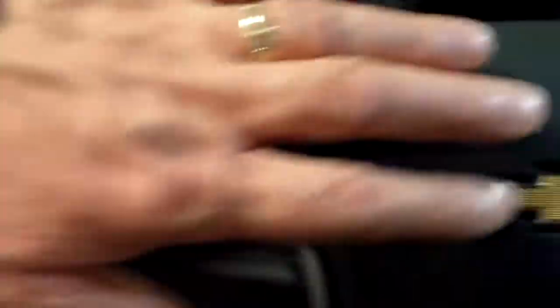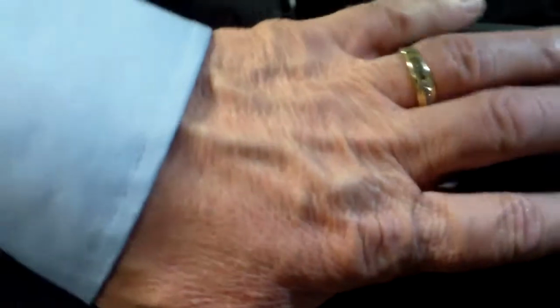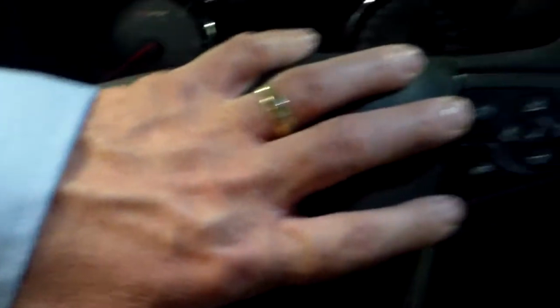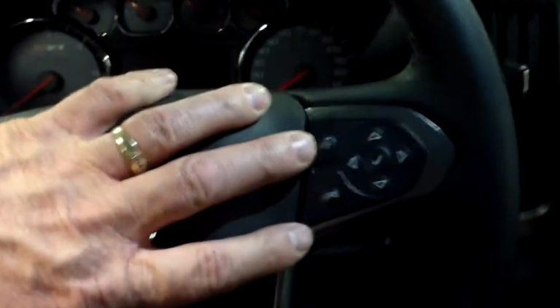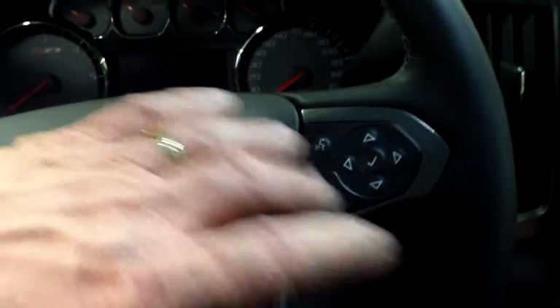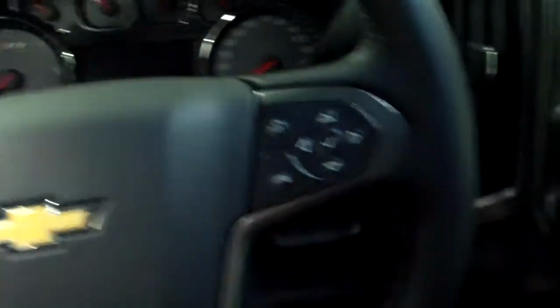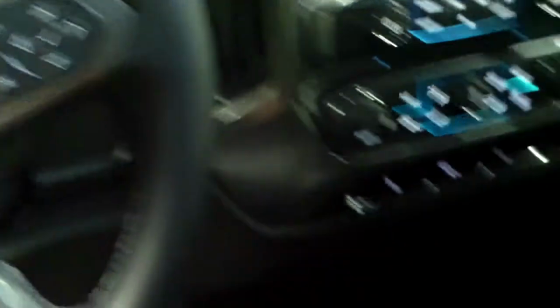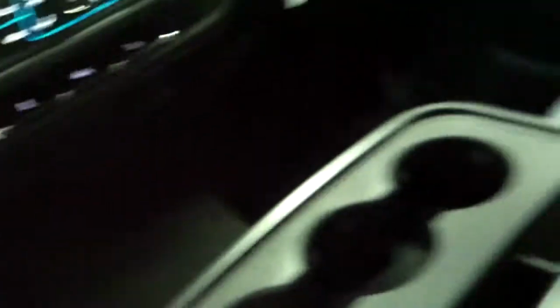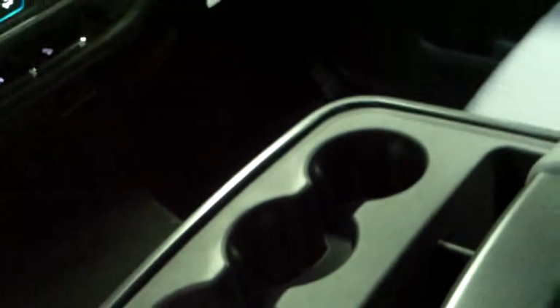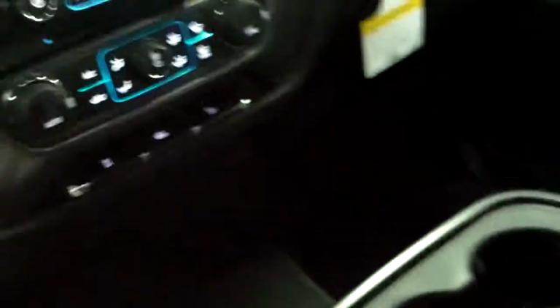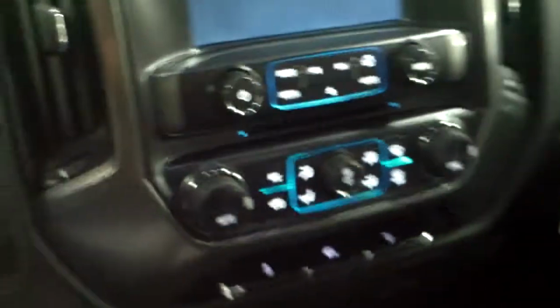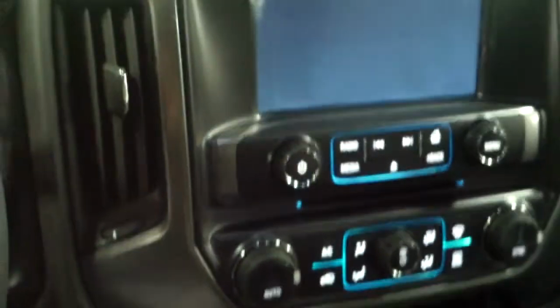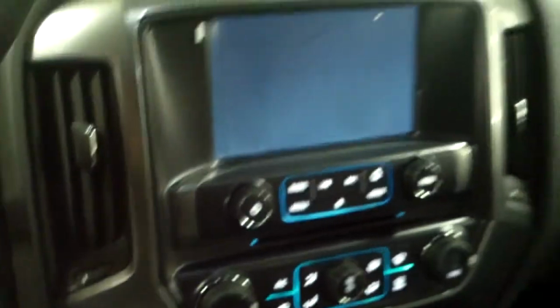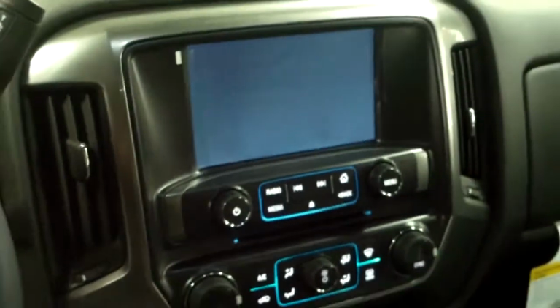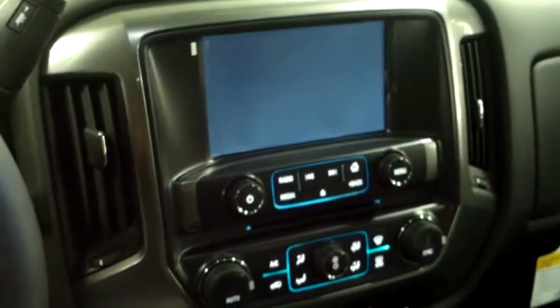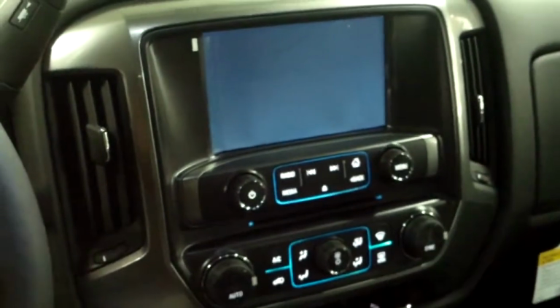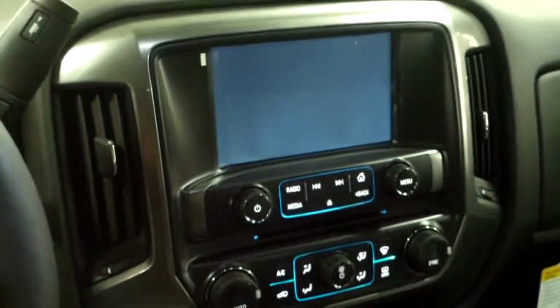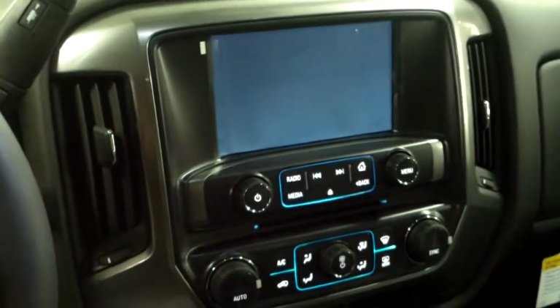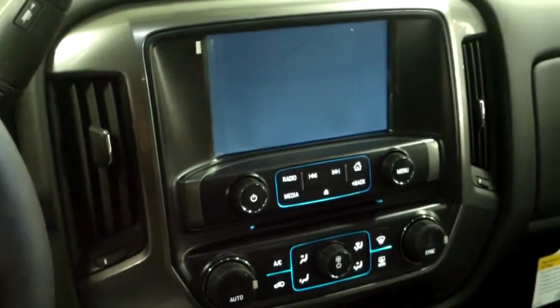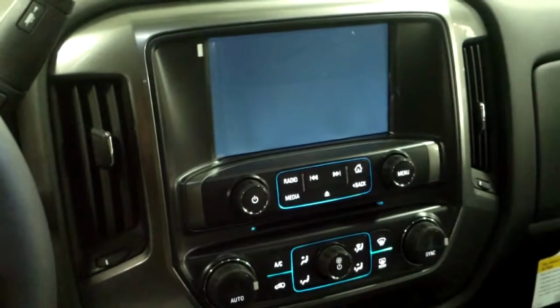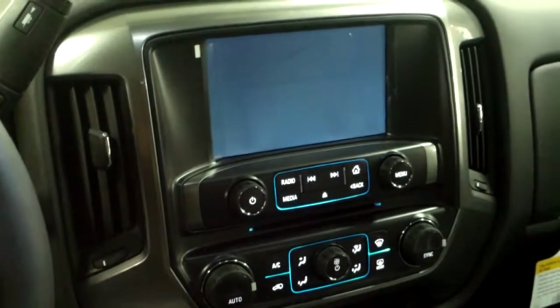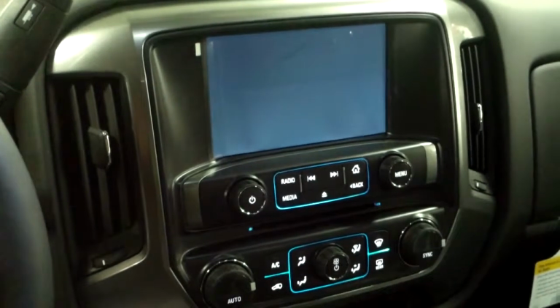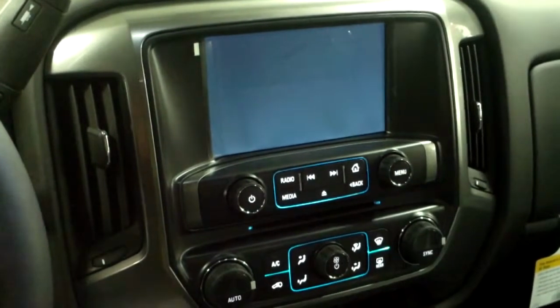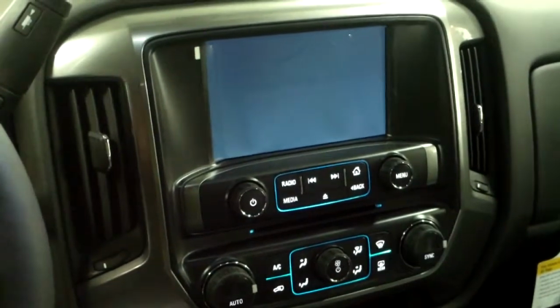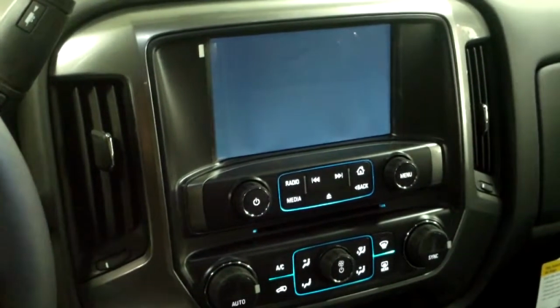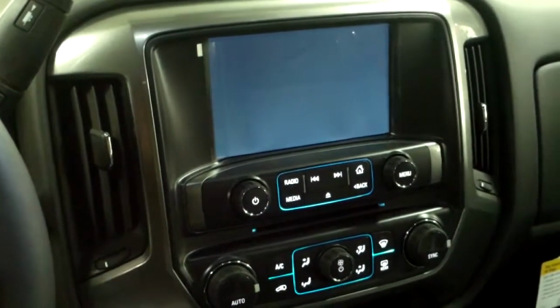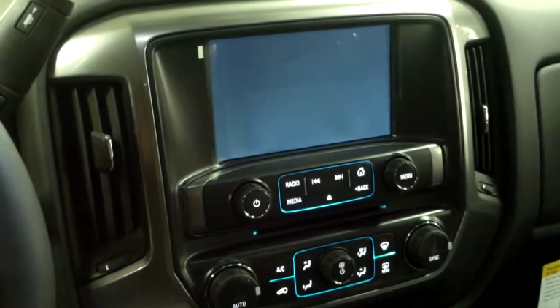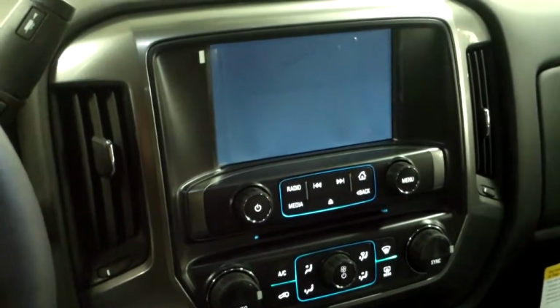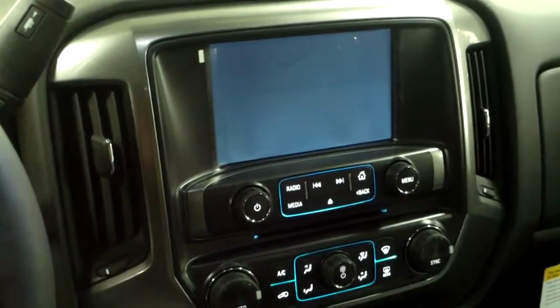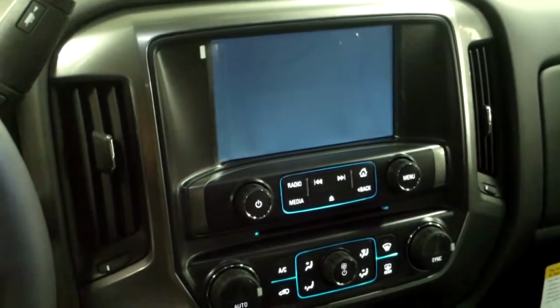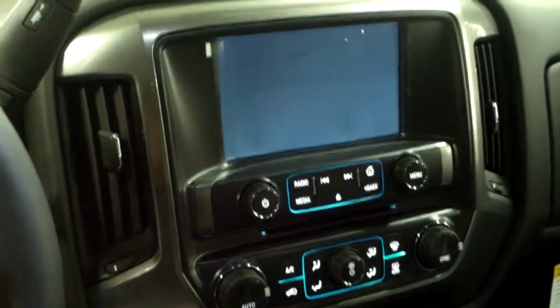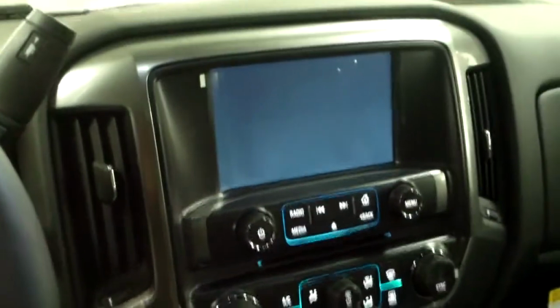Cruise control. This will have Bluetooth. It'll have USB ports. When you pair your phone, if you have any kind of music on your phone, it automatically will pair over with it. This one also has a rear camera and remote start.